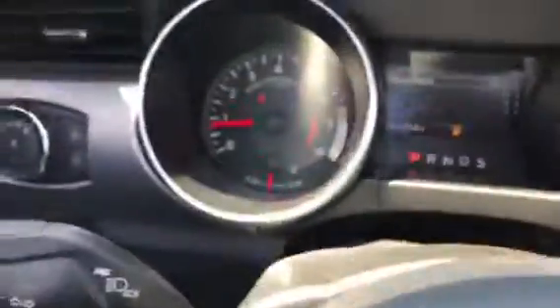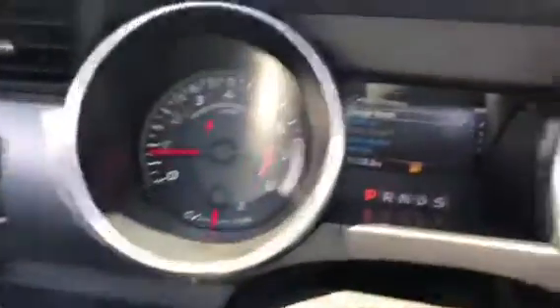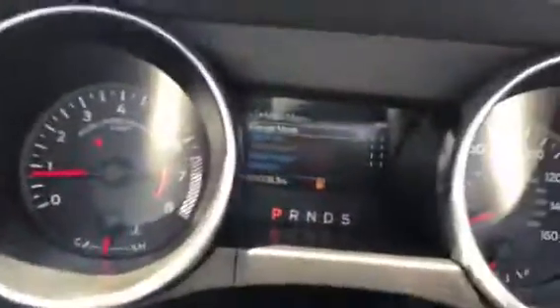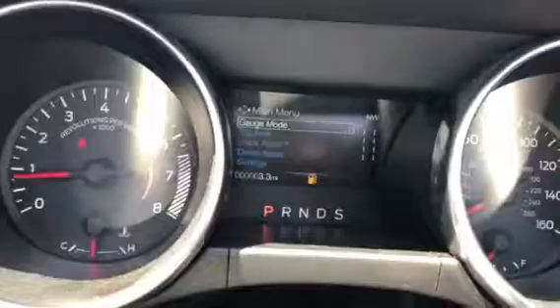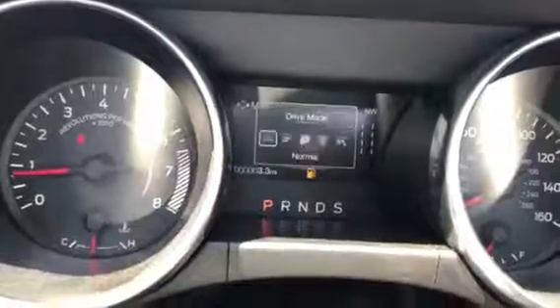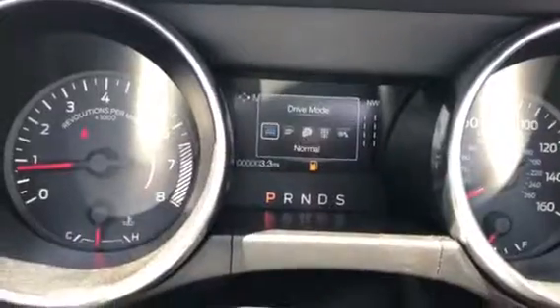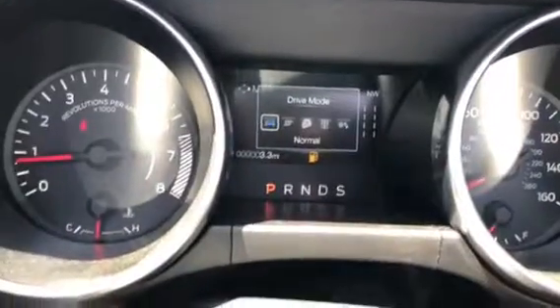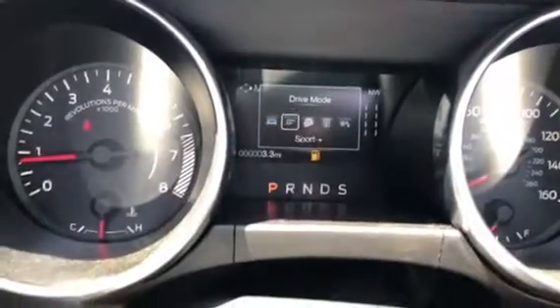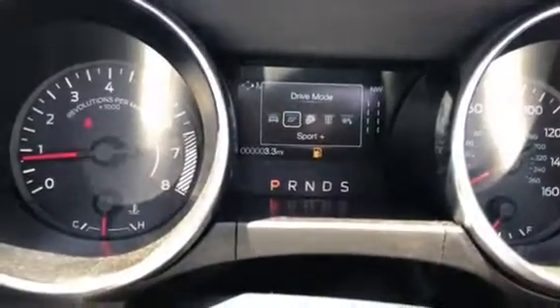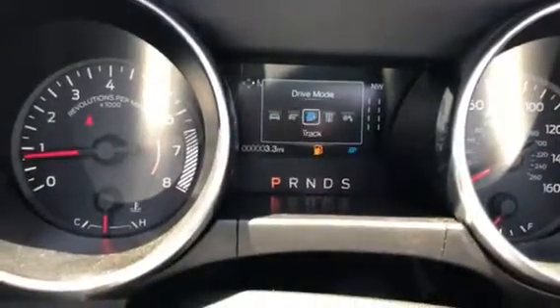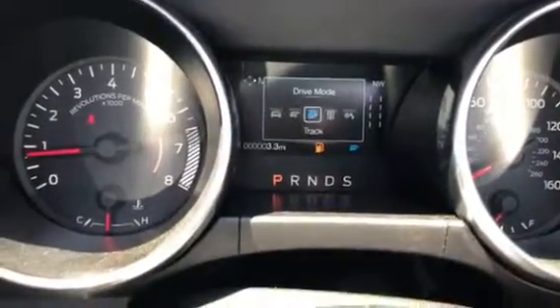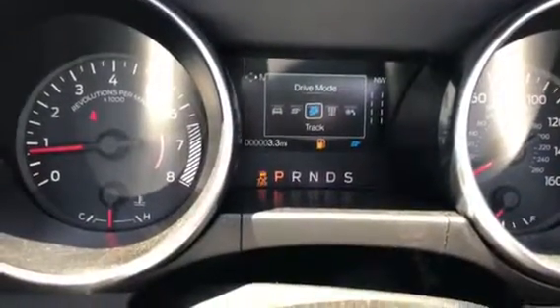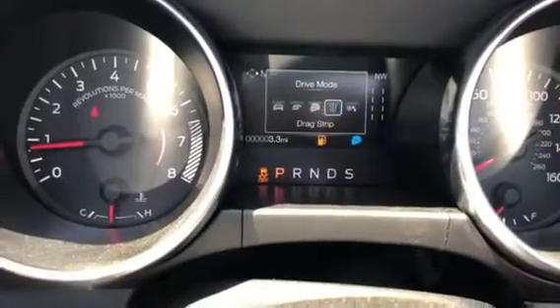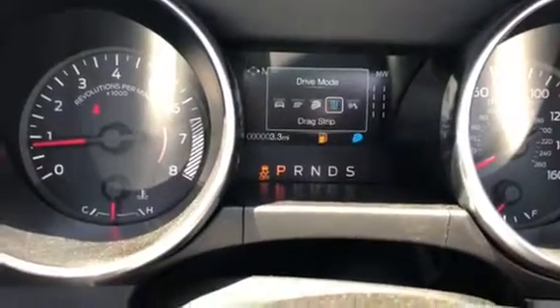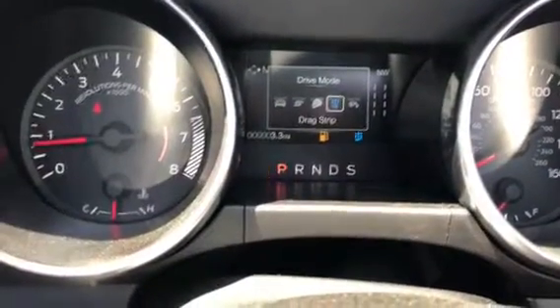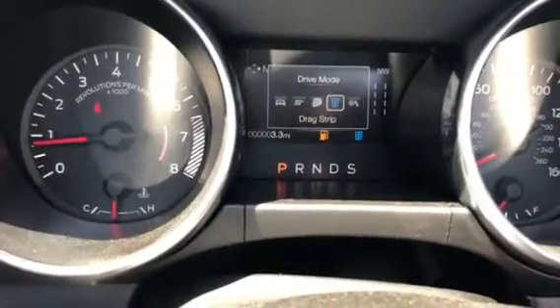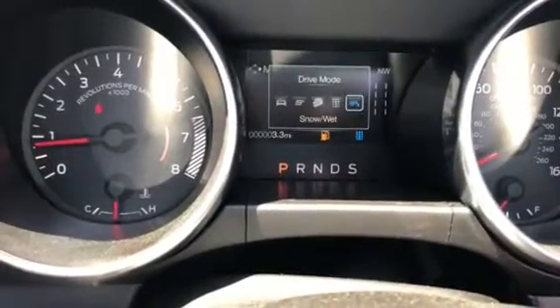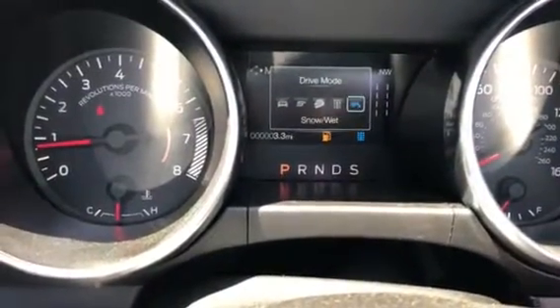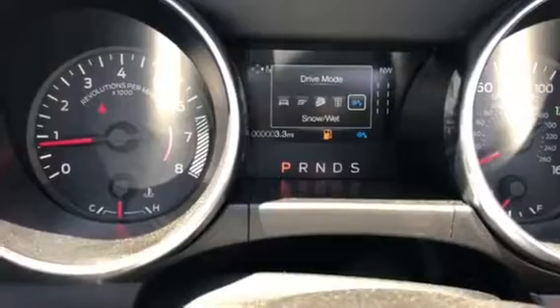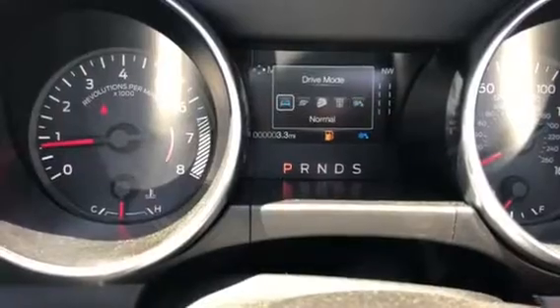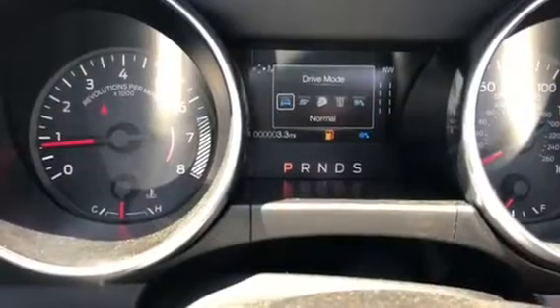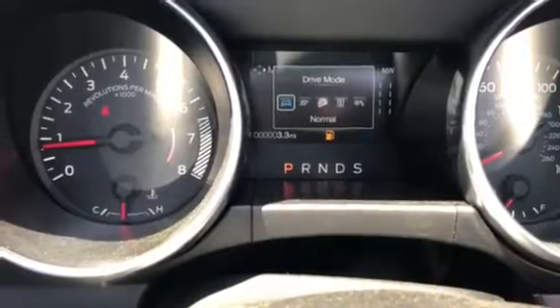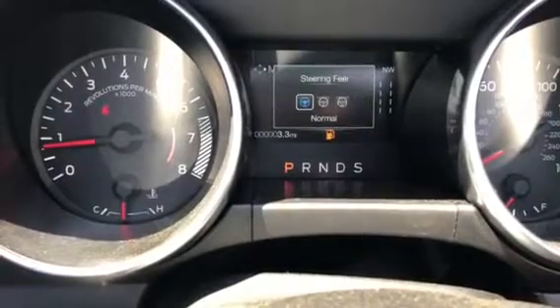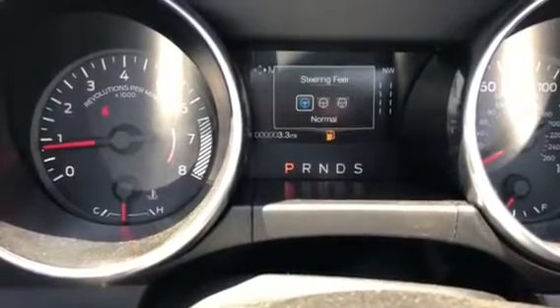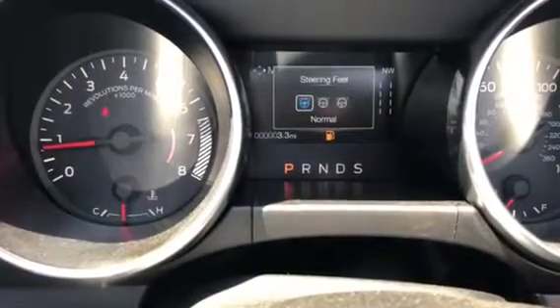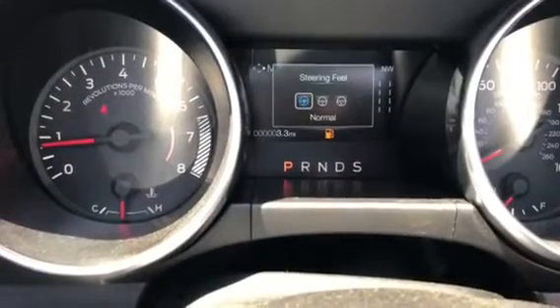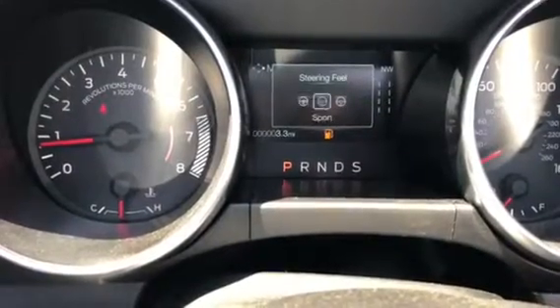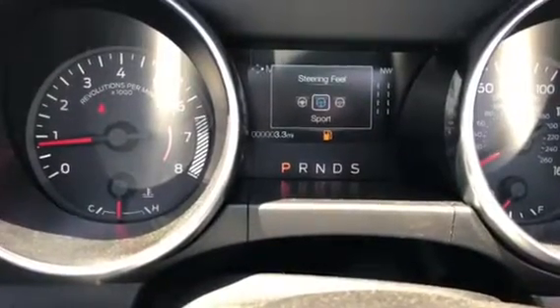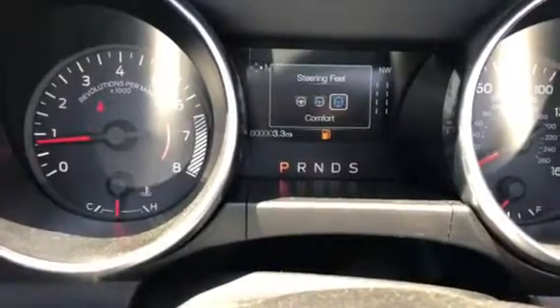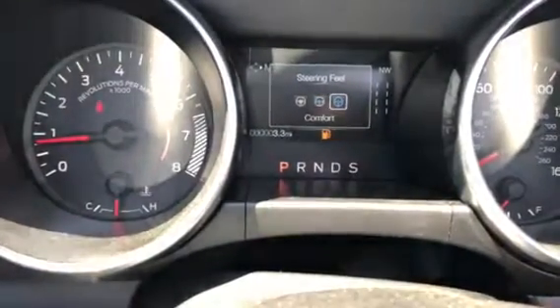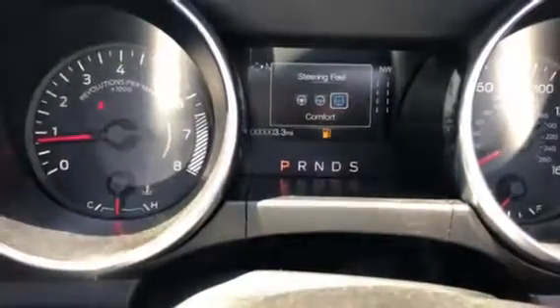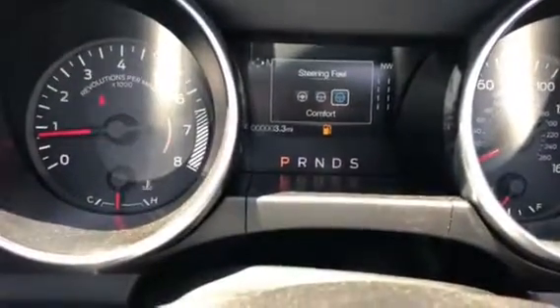As I adjust this, you have normal, sport, track, drag strip, and wet and snow driving modes. With your steering angles you have normal, sport, and comfort.